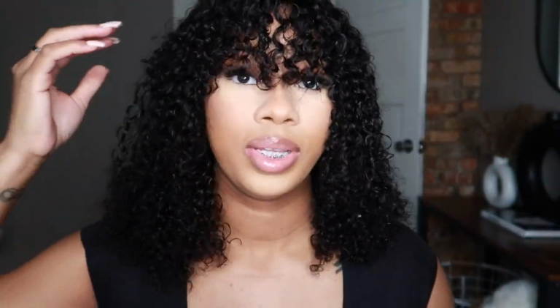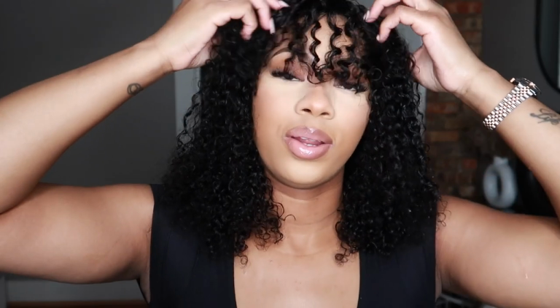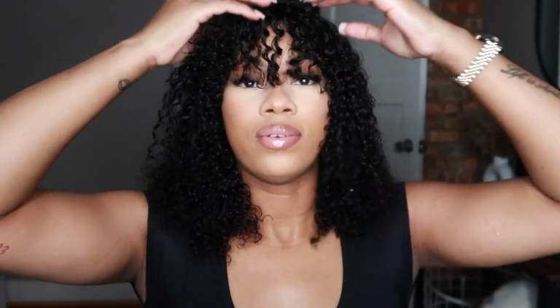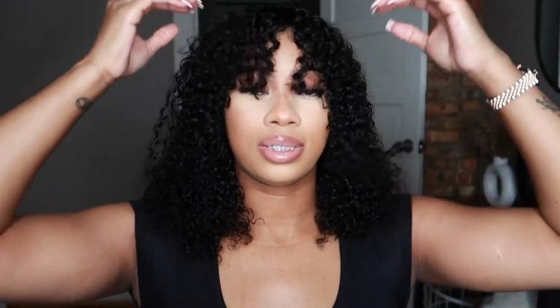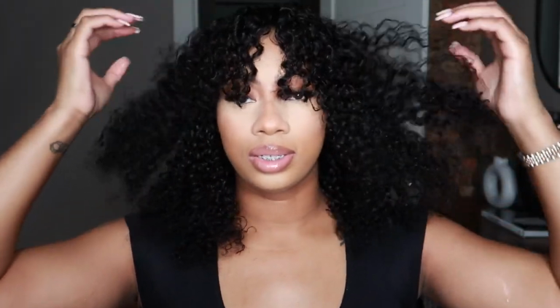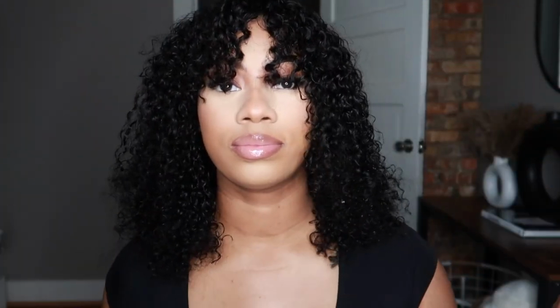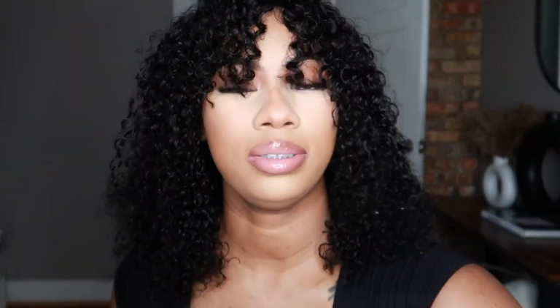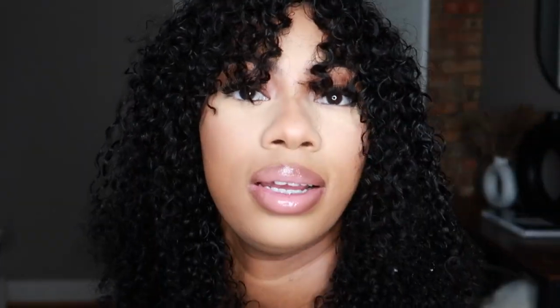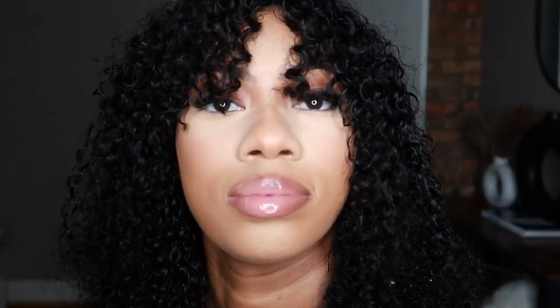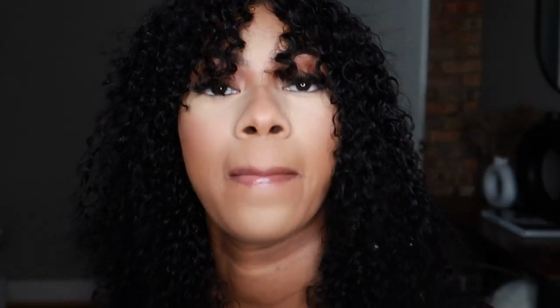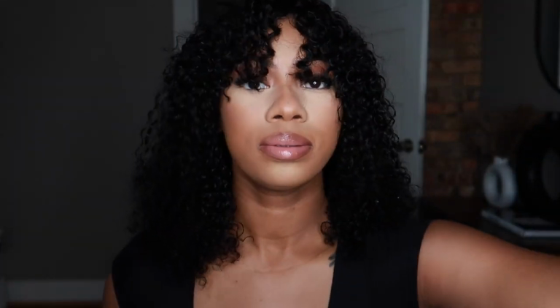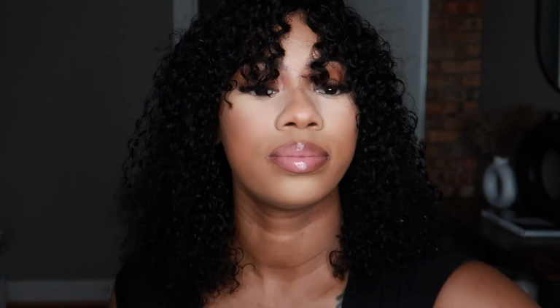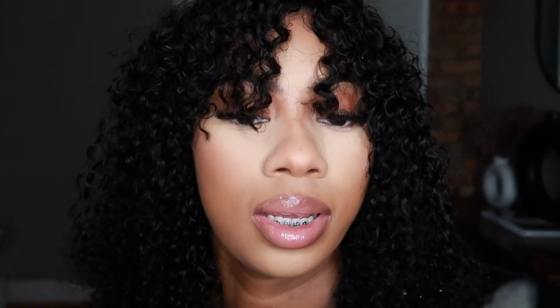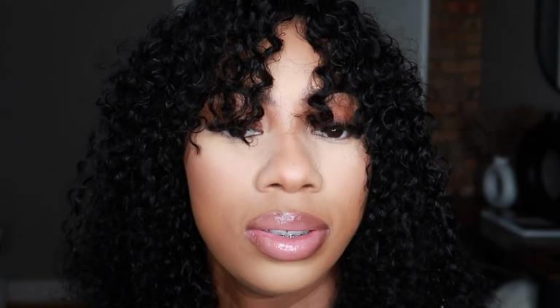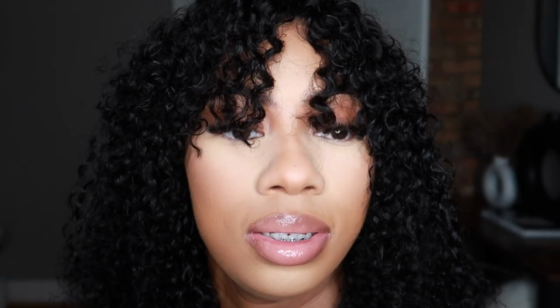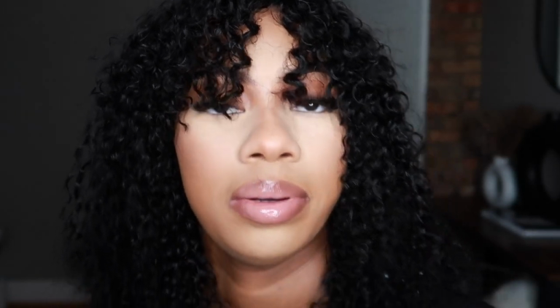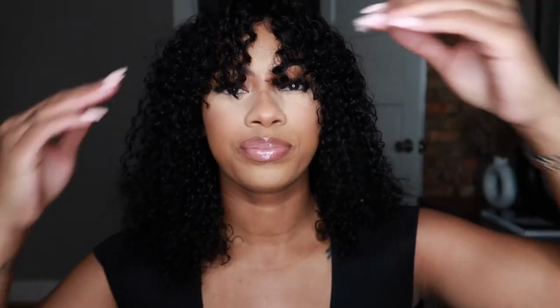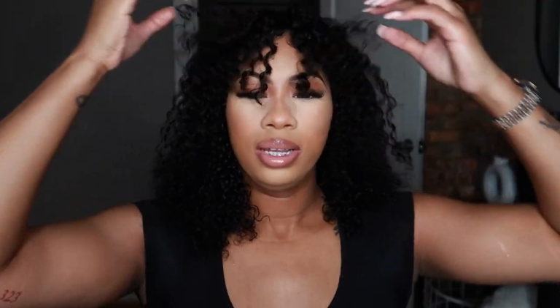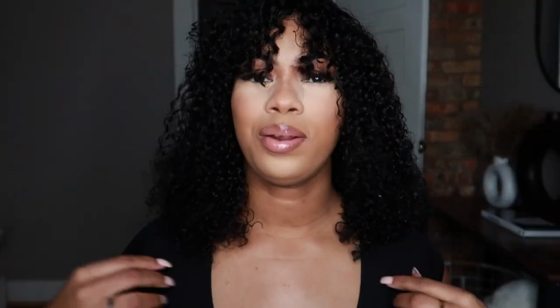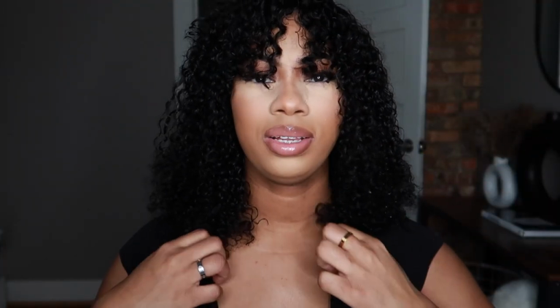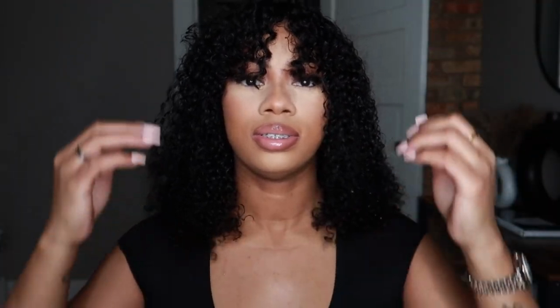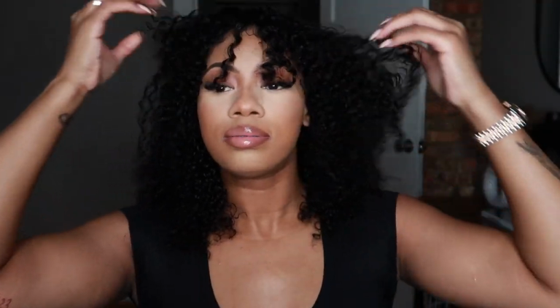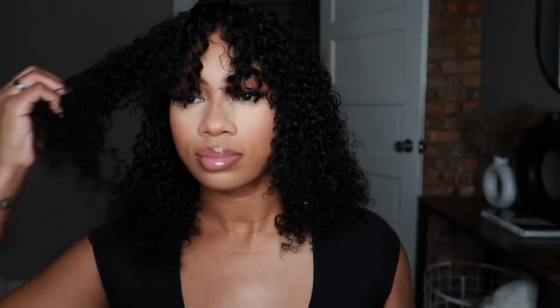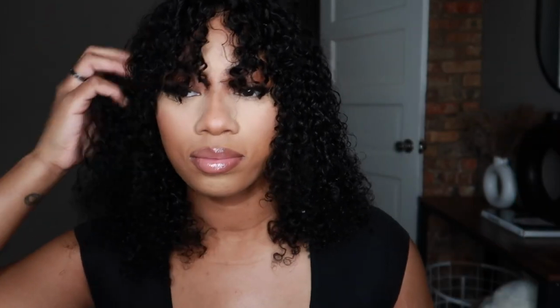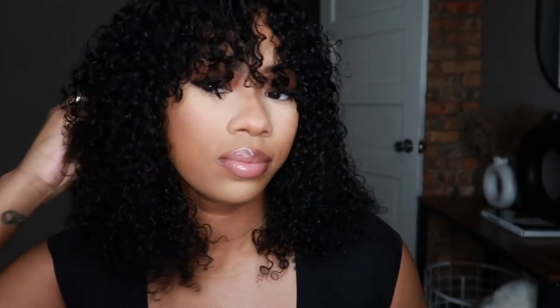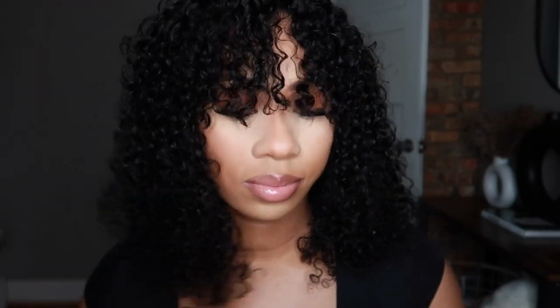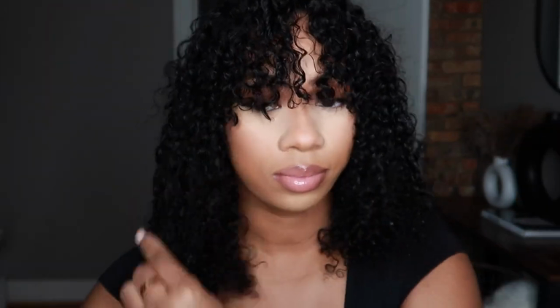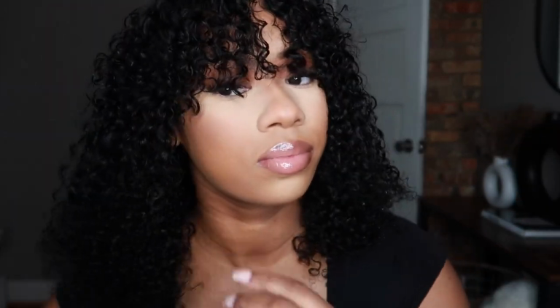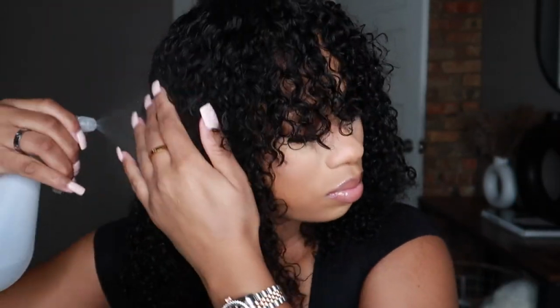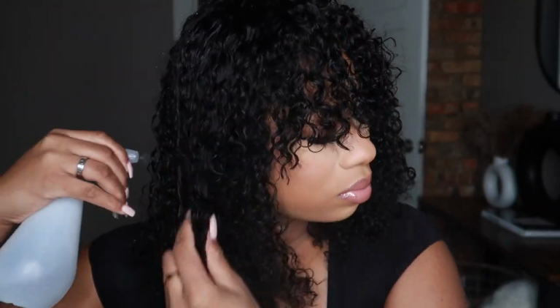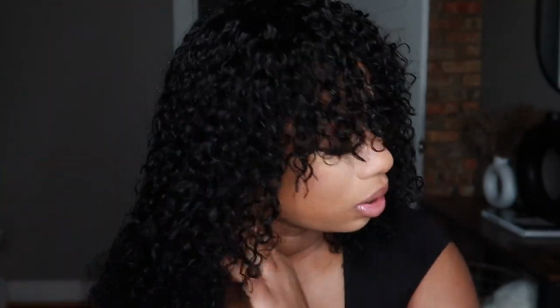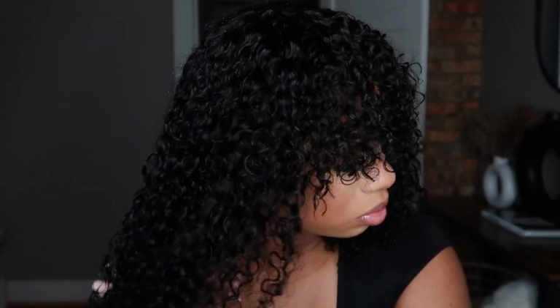Yeah, I don't know how to feel about this wig. I'm not too sure. I can't even see, but yeah, I don't know how to feel about this. Let me wet it some more.